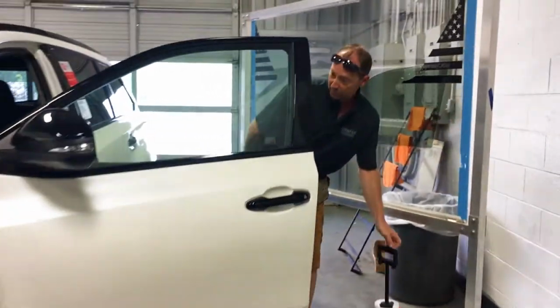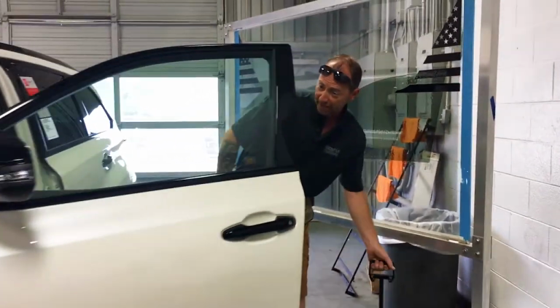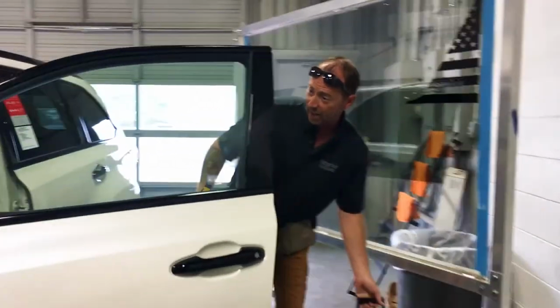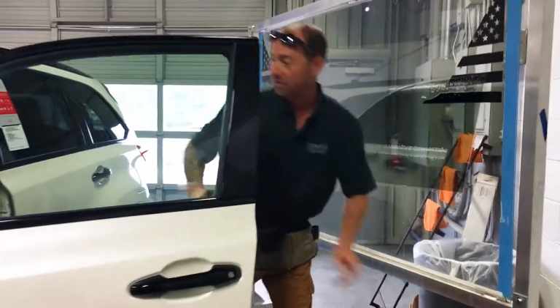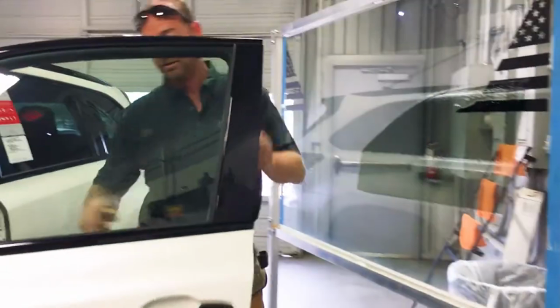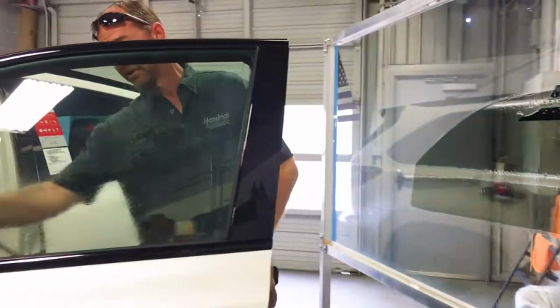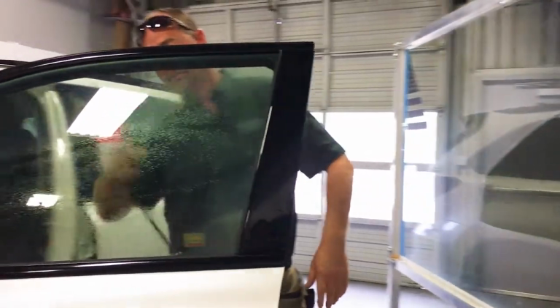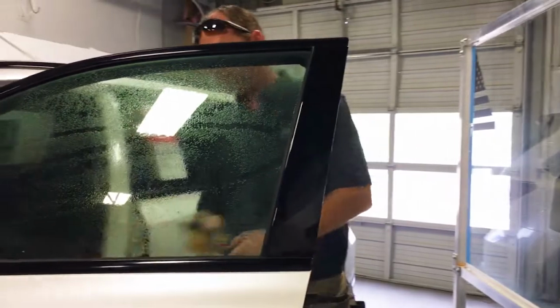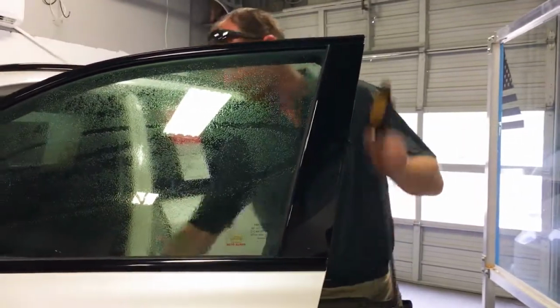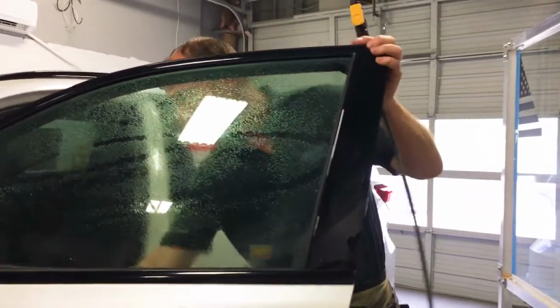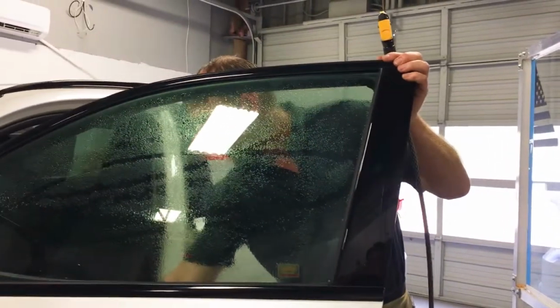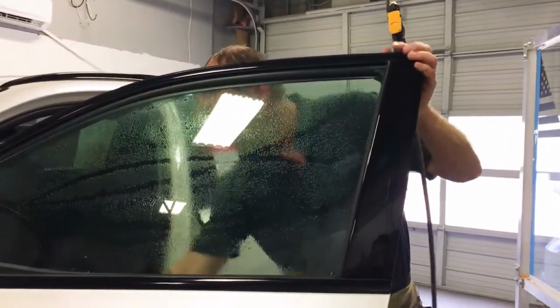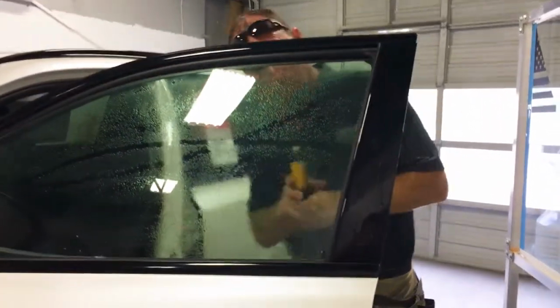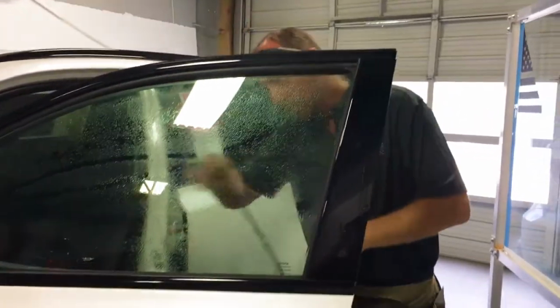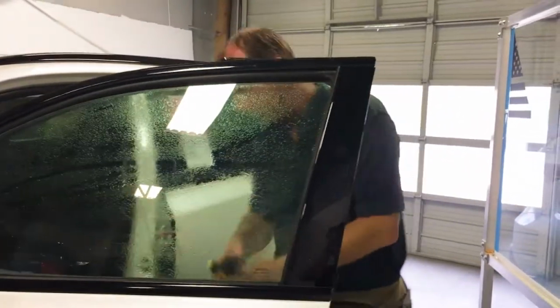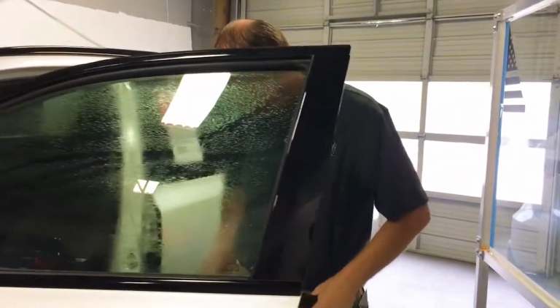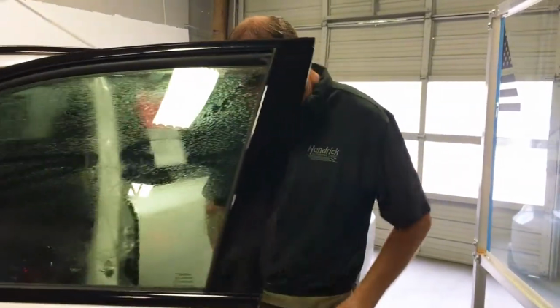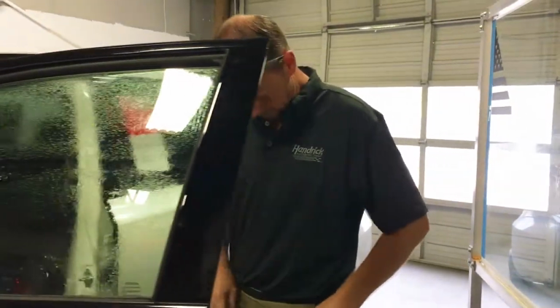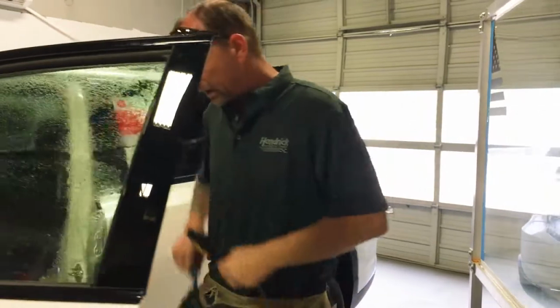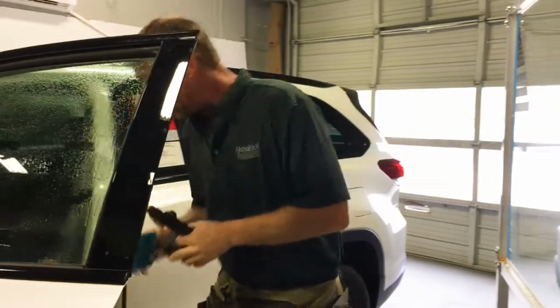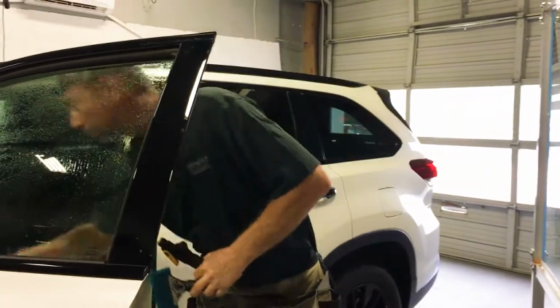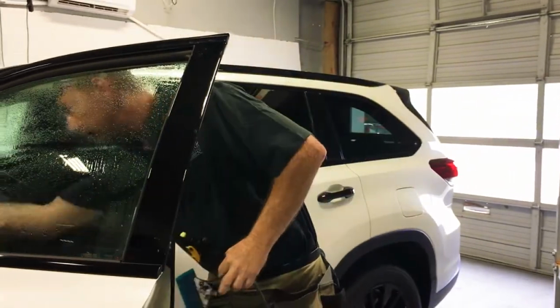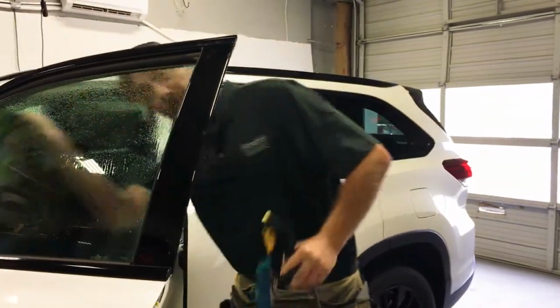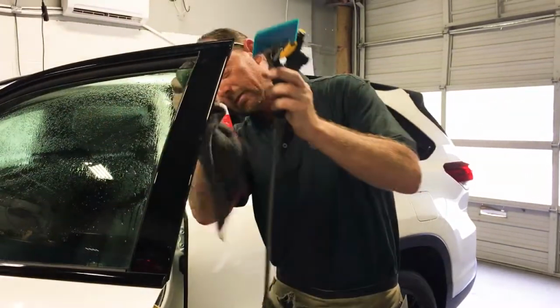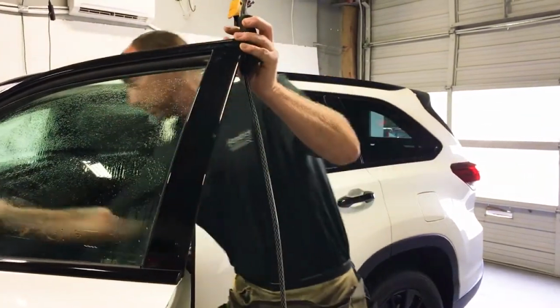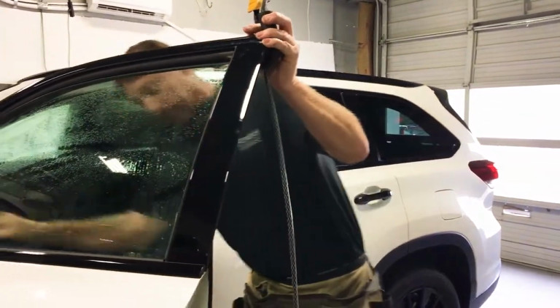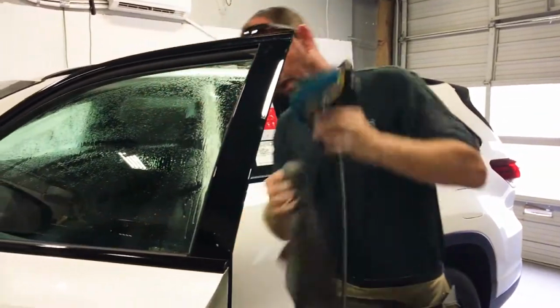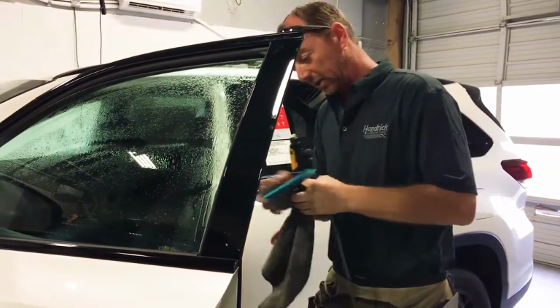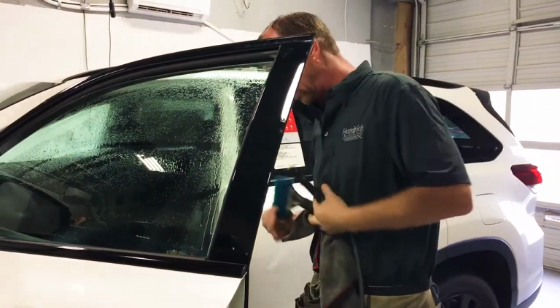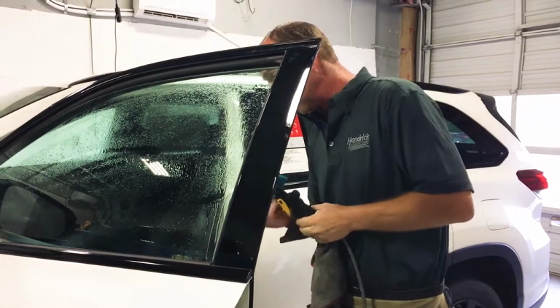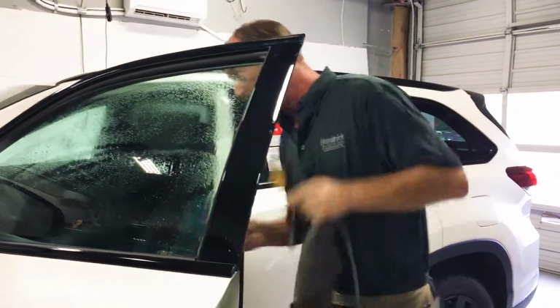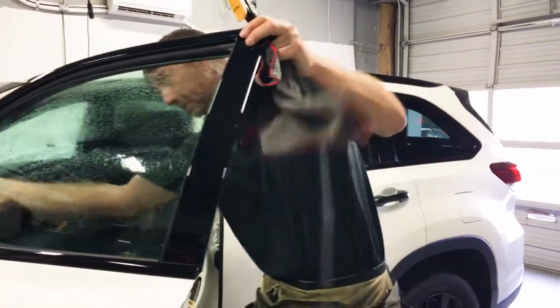This is a 2019 Highlander. First thing, wet the glass, roll it down a little bit, and then the glass is clean of all debris and any contaminants.